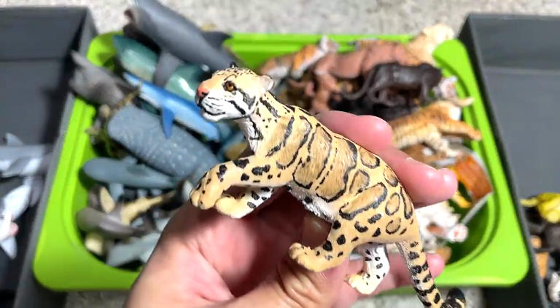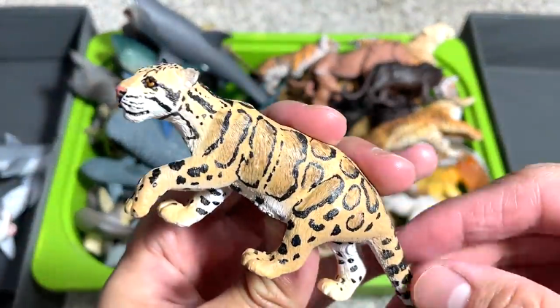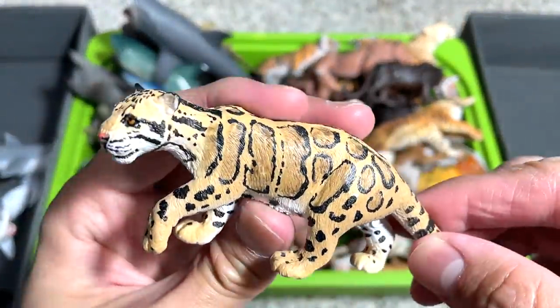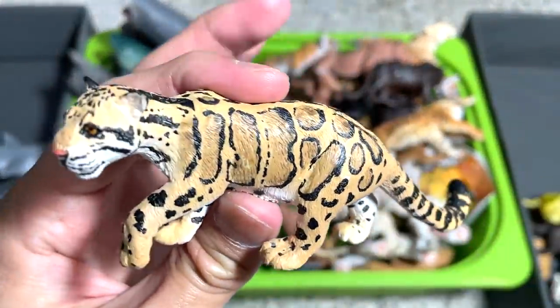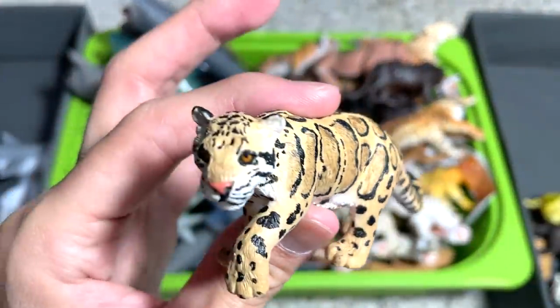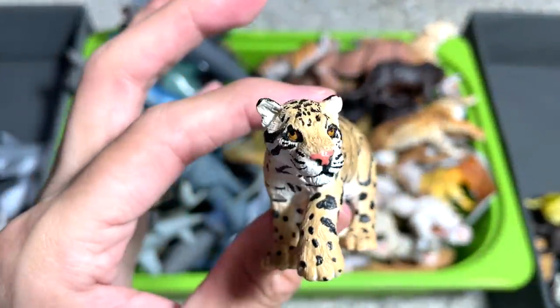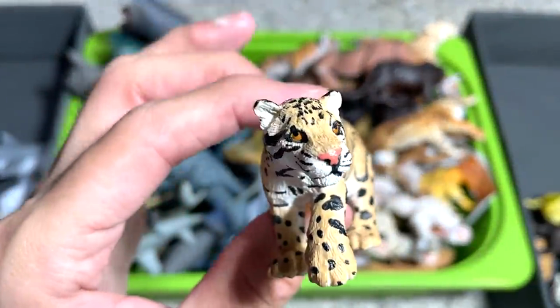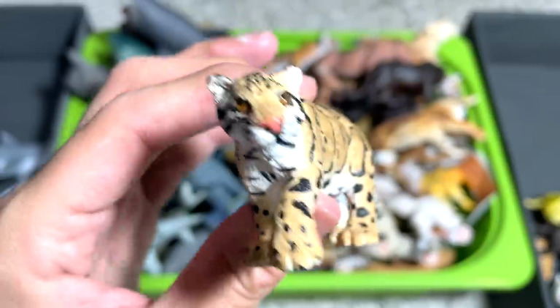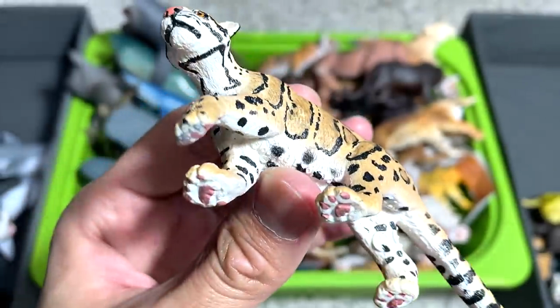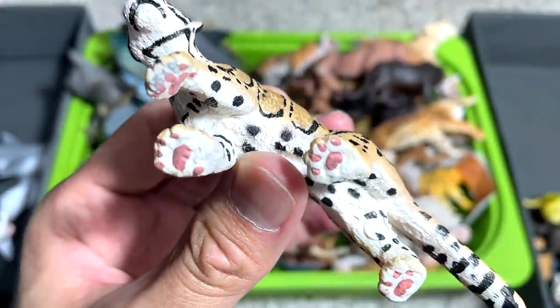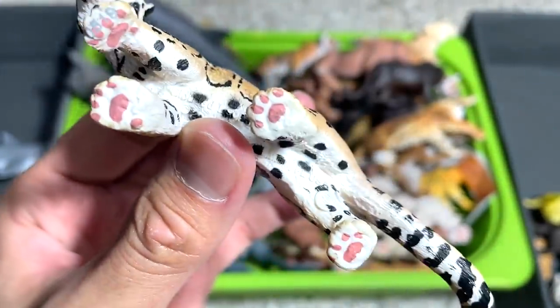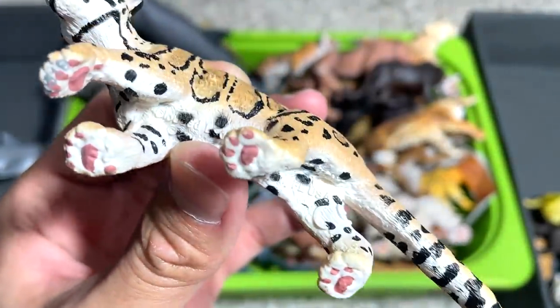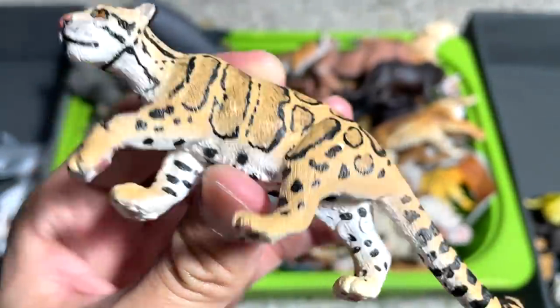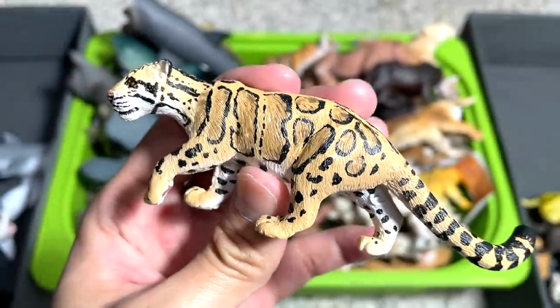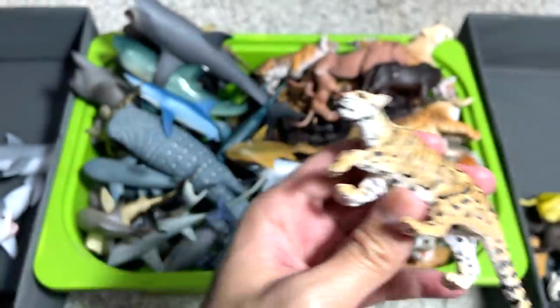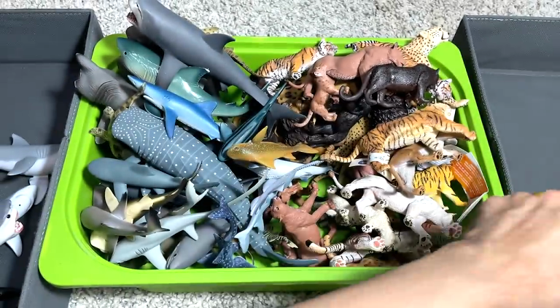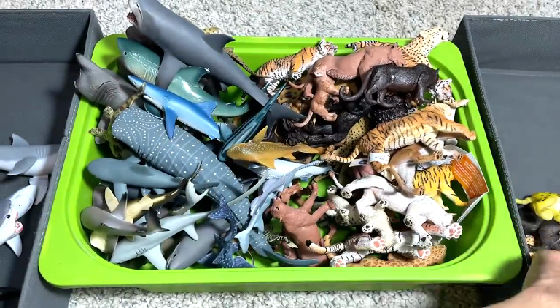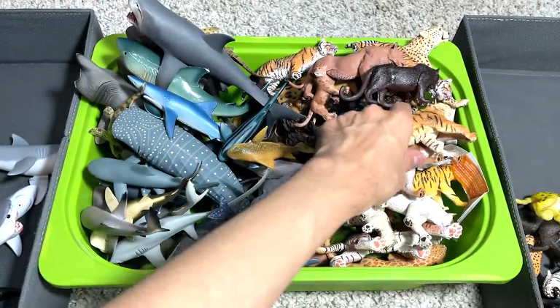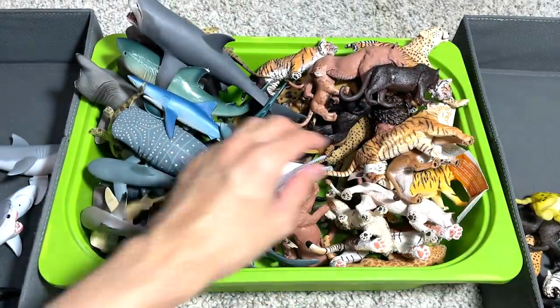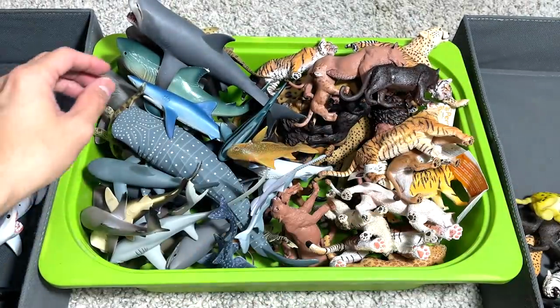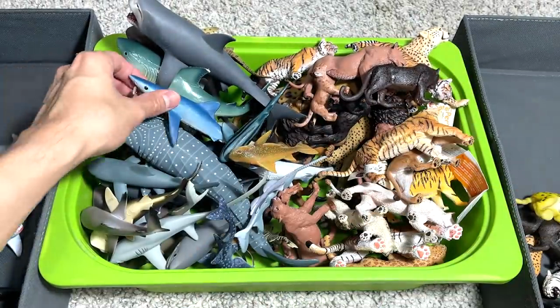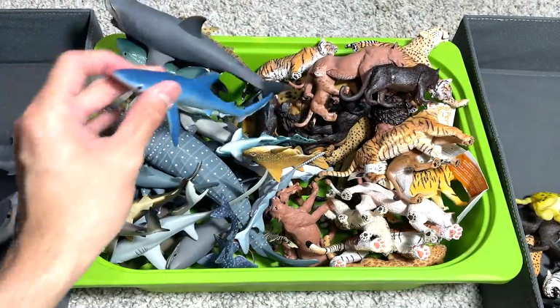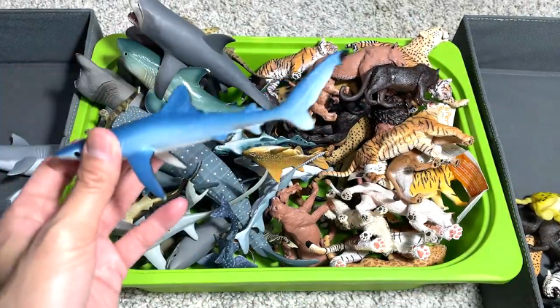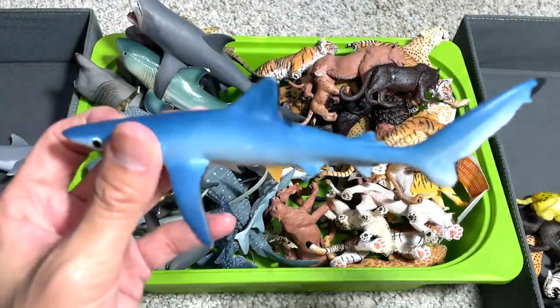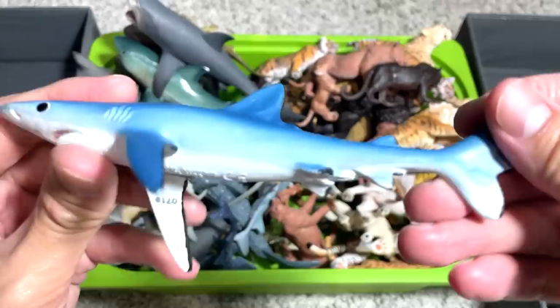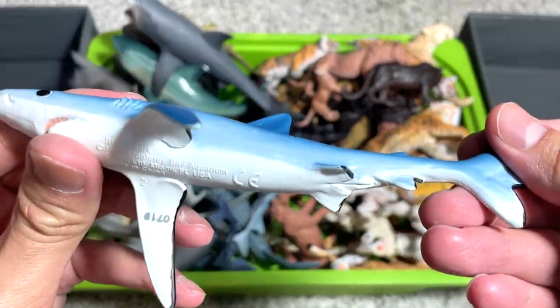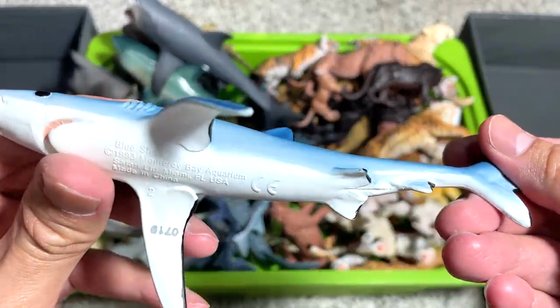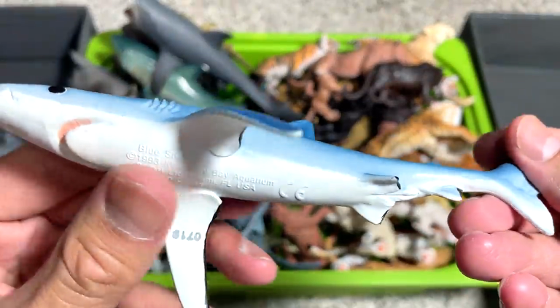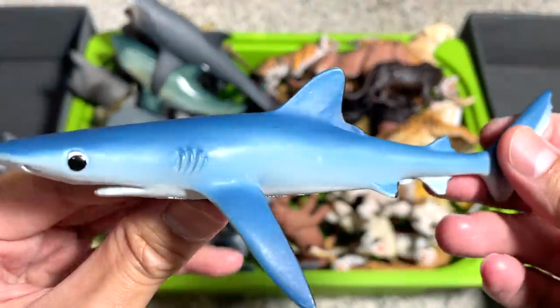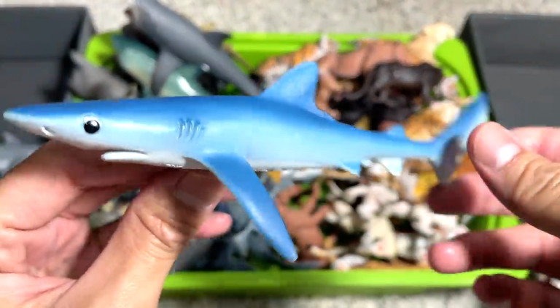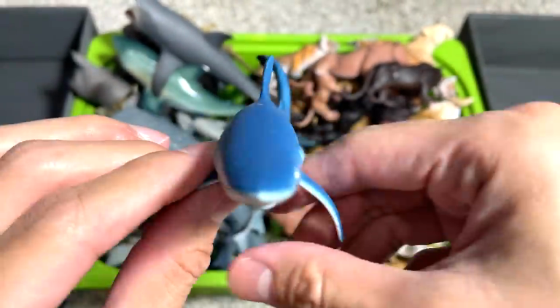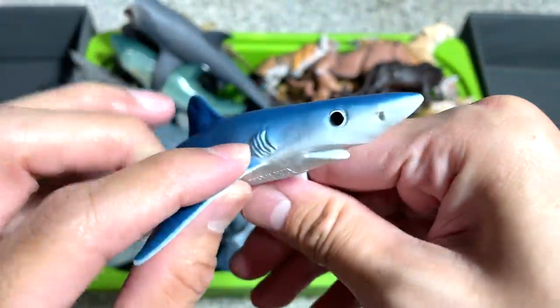This is a Clouded Leopard. I love this a lot. This is our one and only Clouded Leopard figure — I think it's from Bari. And next, I think this is a blue shark, a 1993 figure. Pretty vintage.